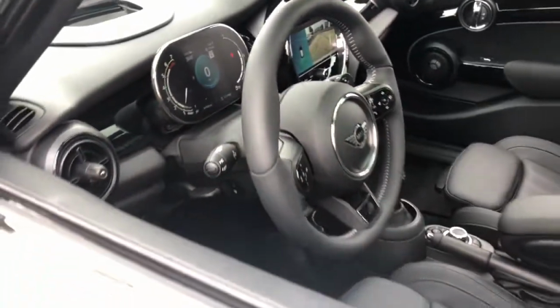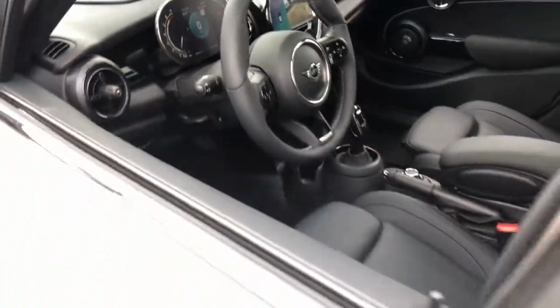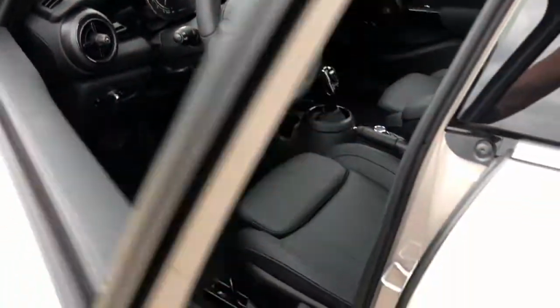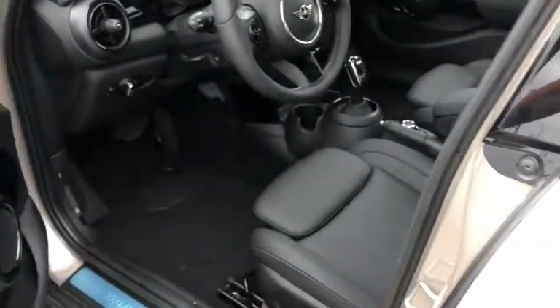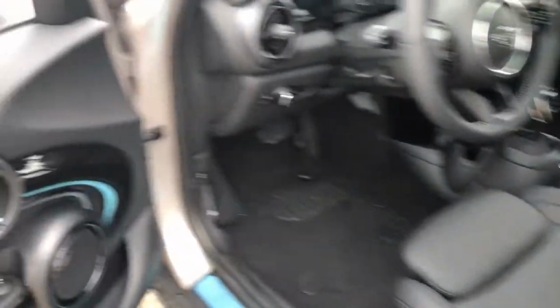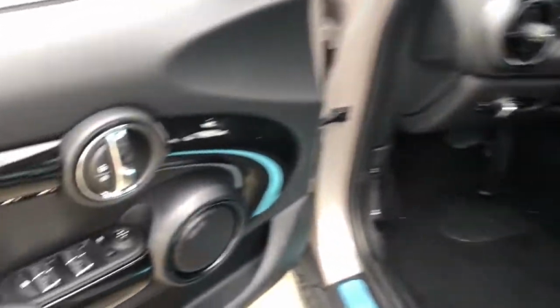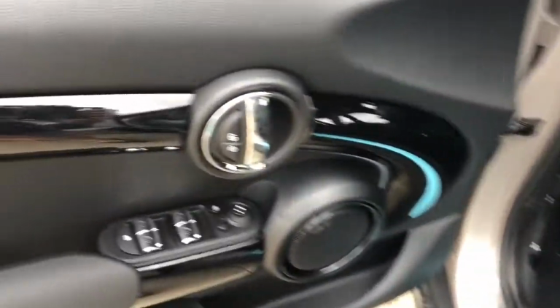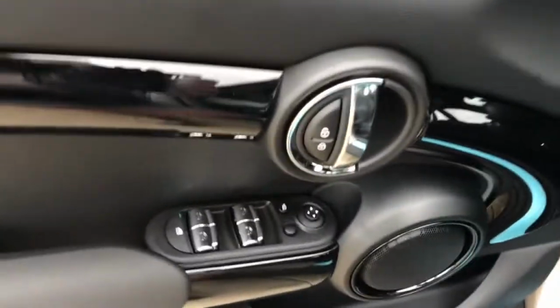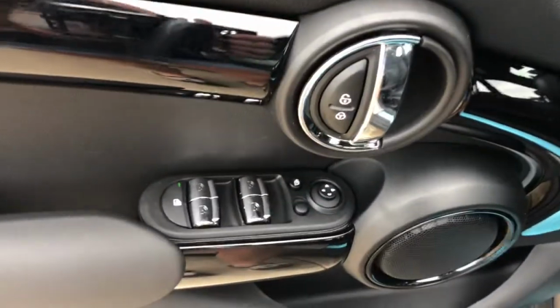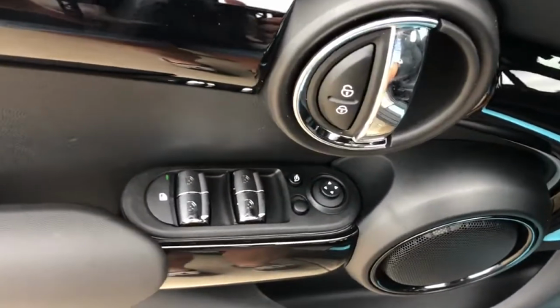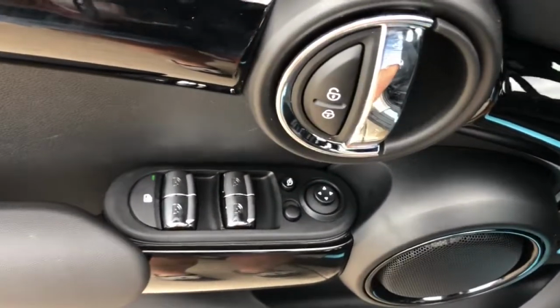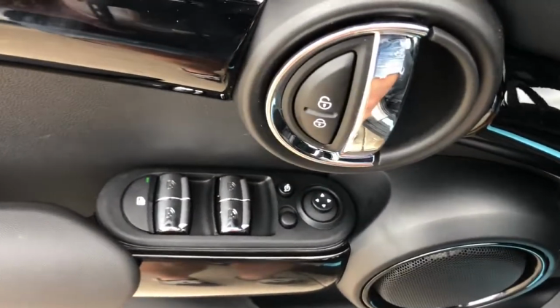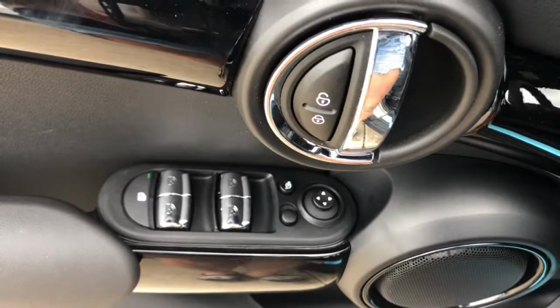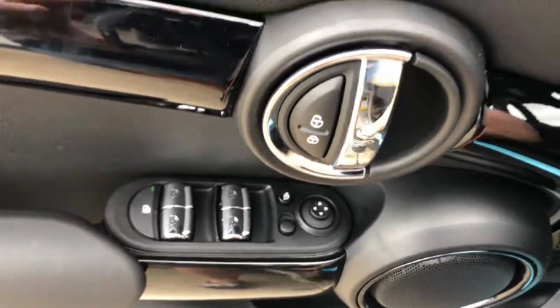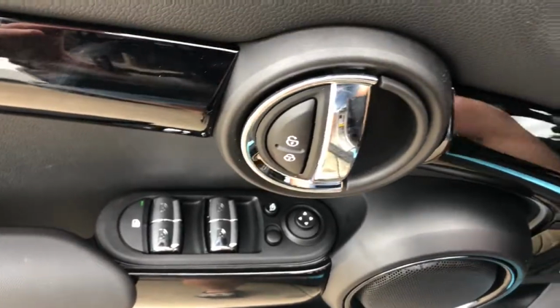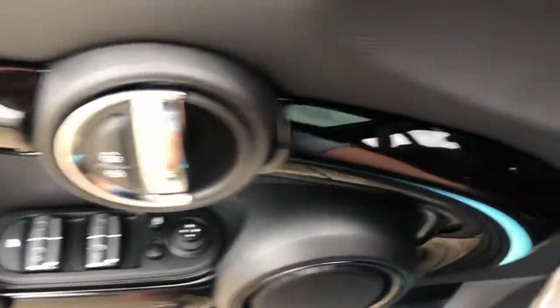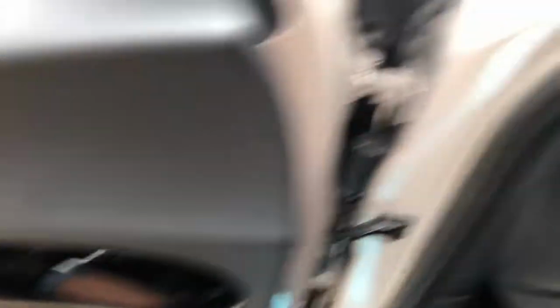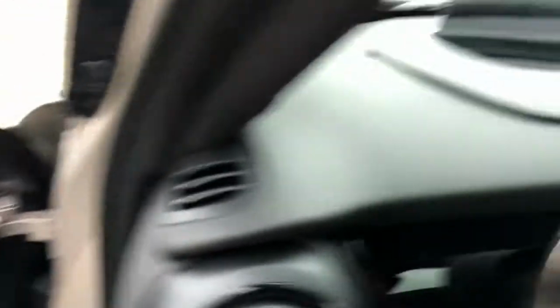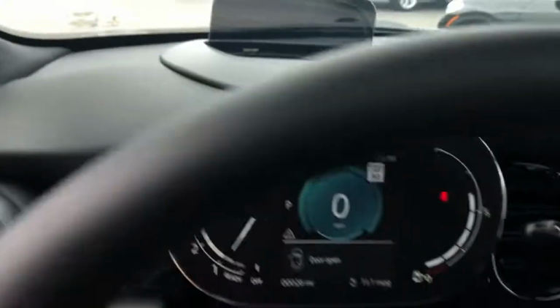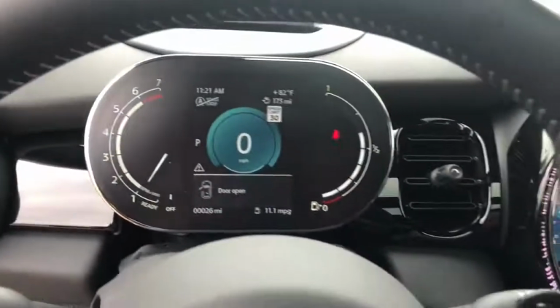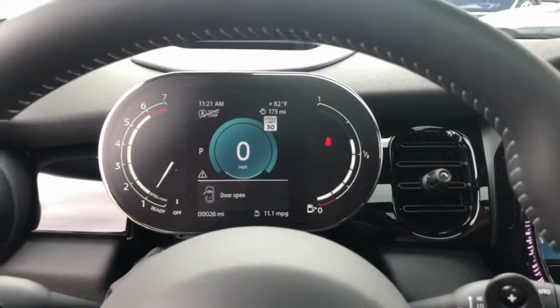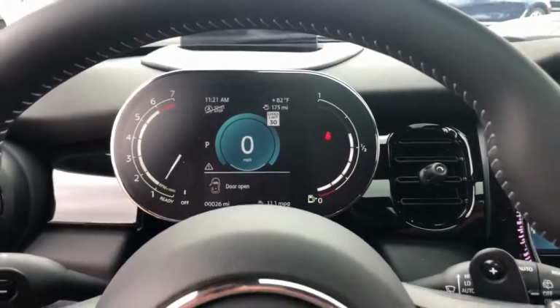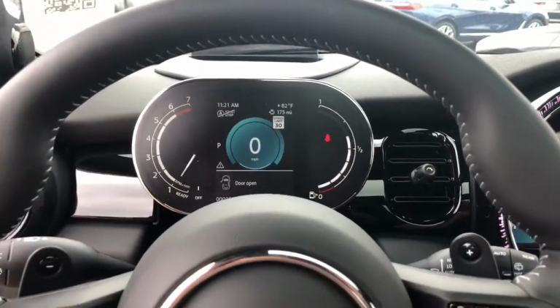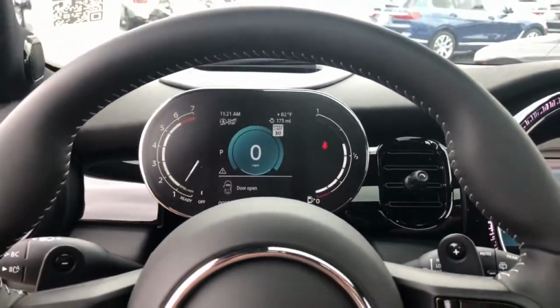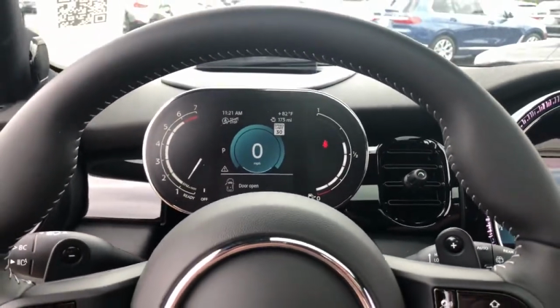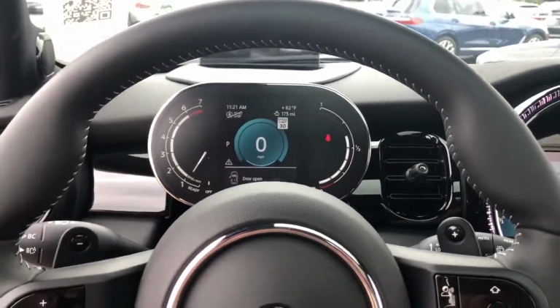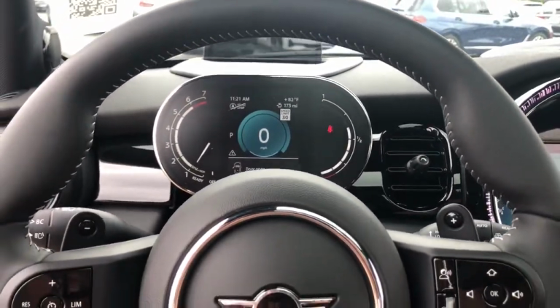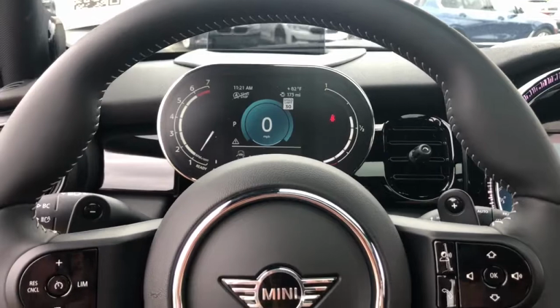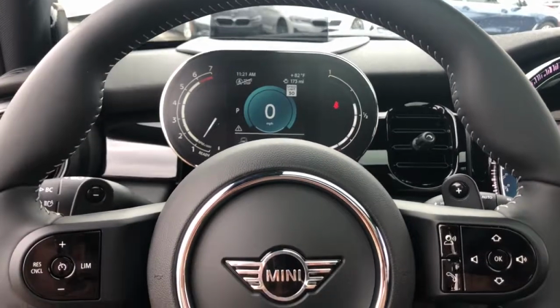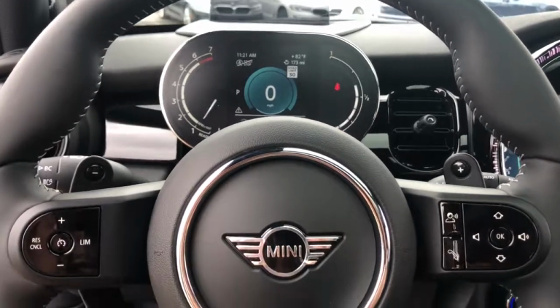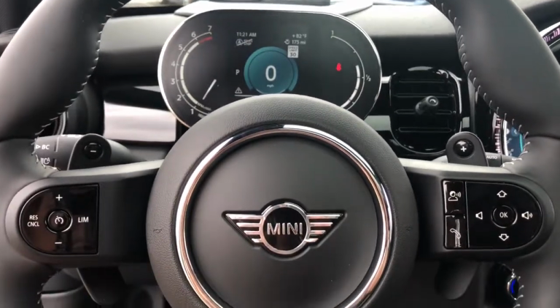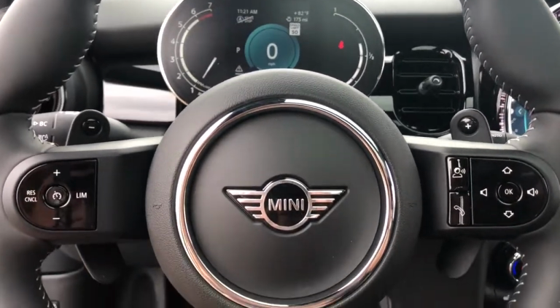The following are some of this vehicle's highlighted options: navigation system, electronic stability control, leather steering wheel, rain sensing wipers, and traction control.